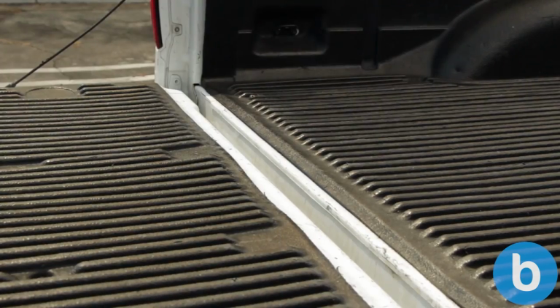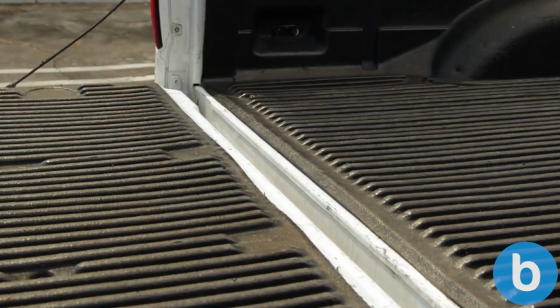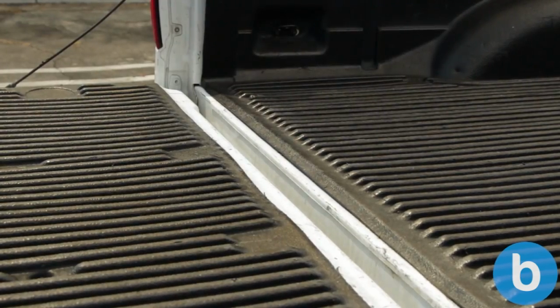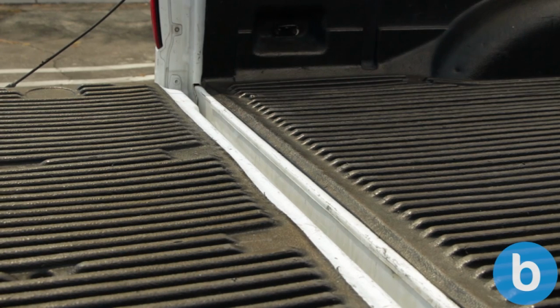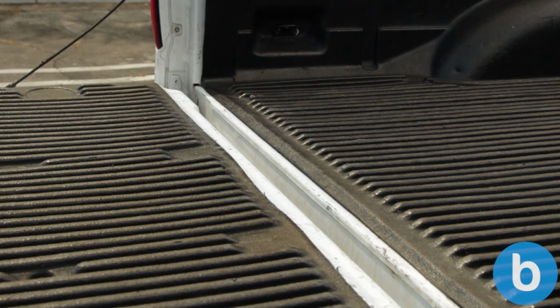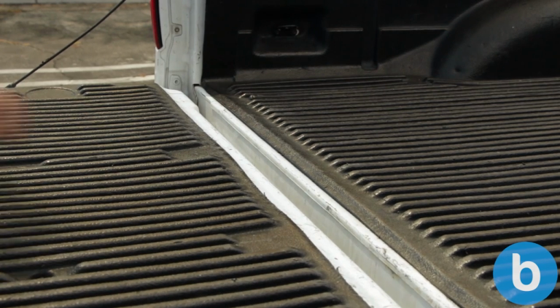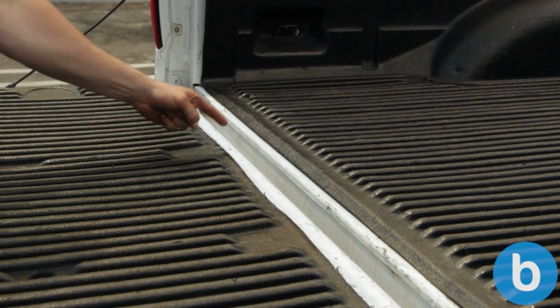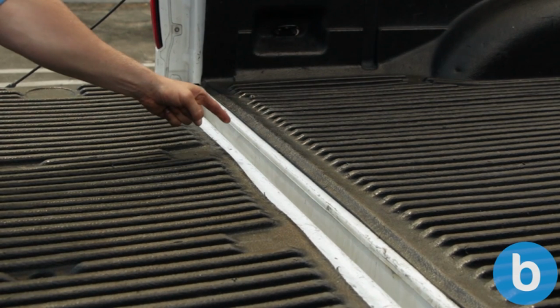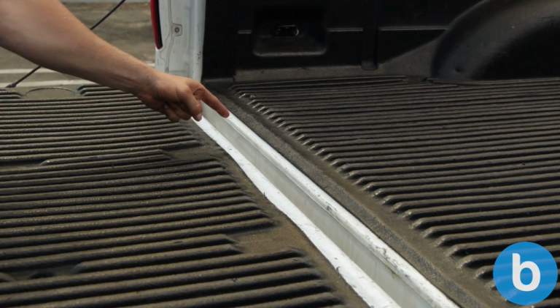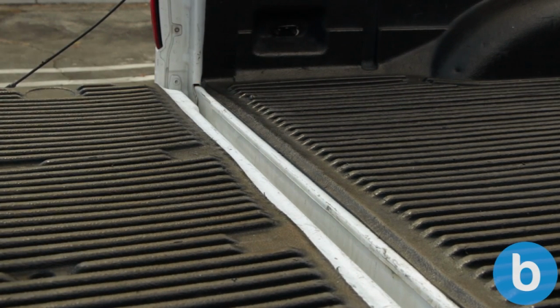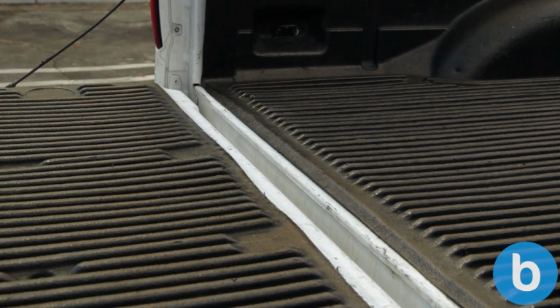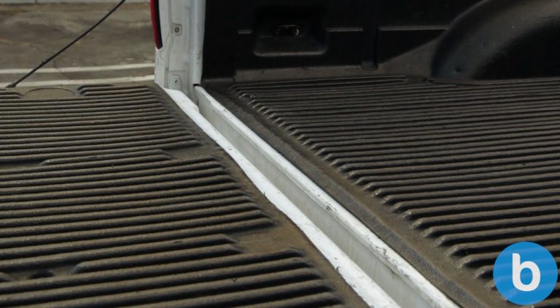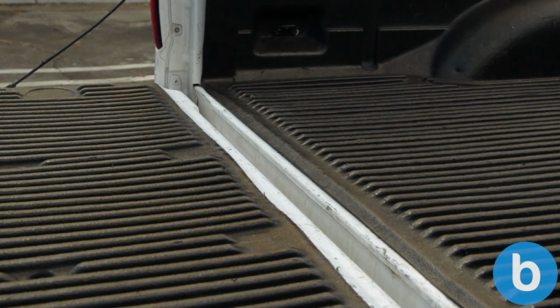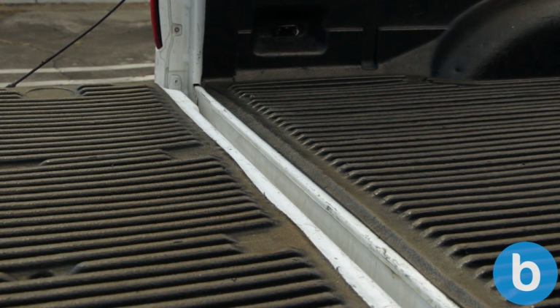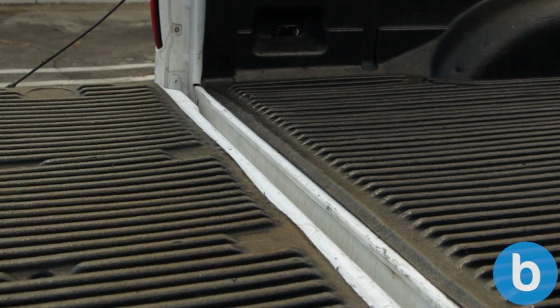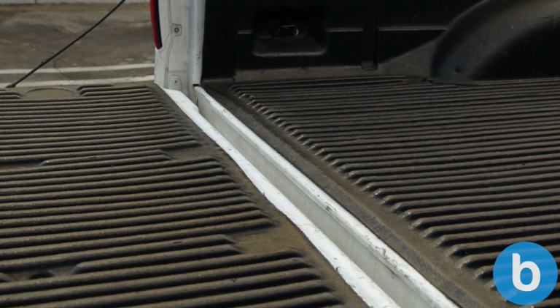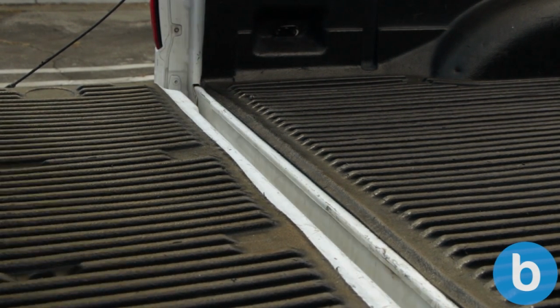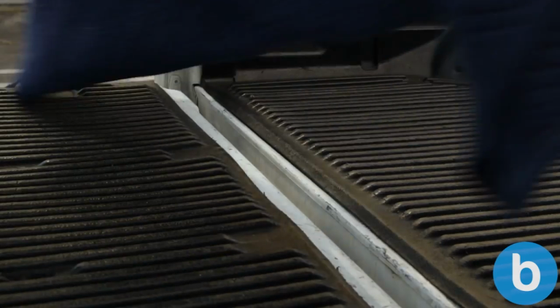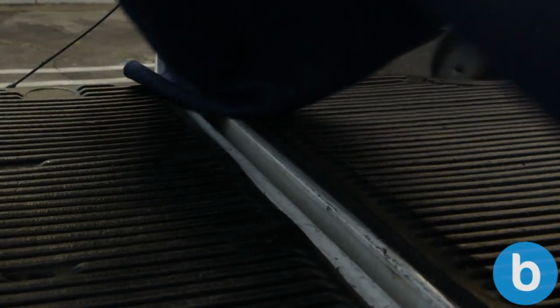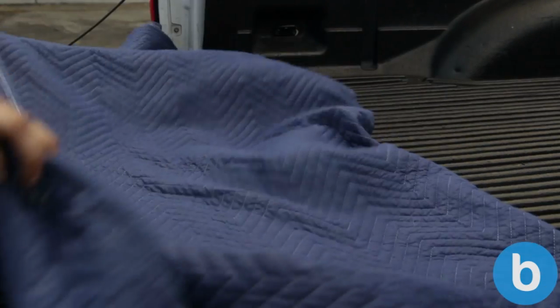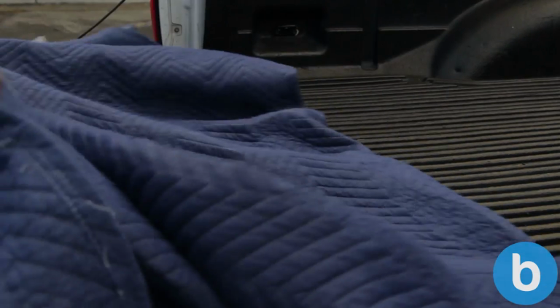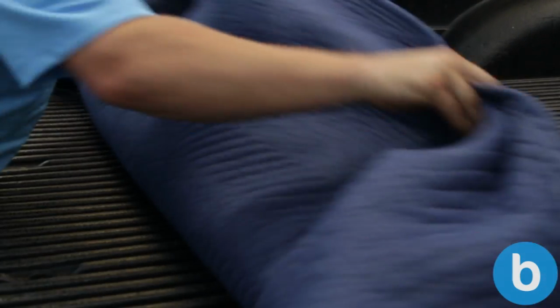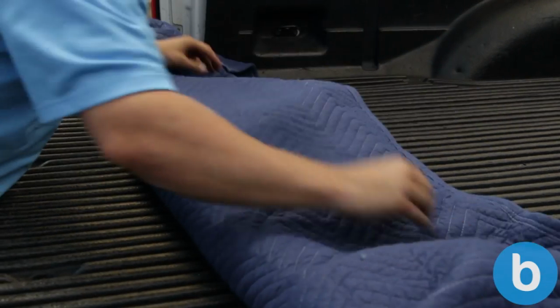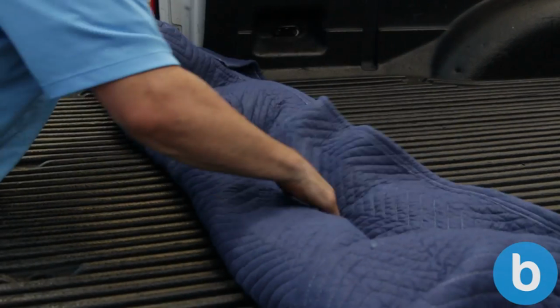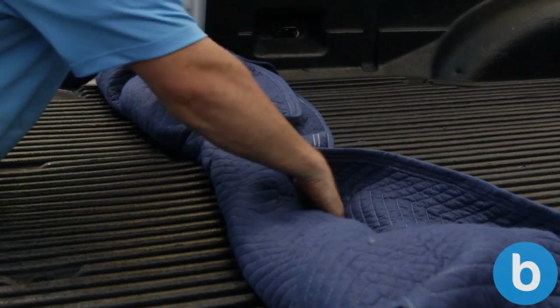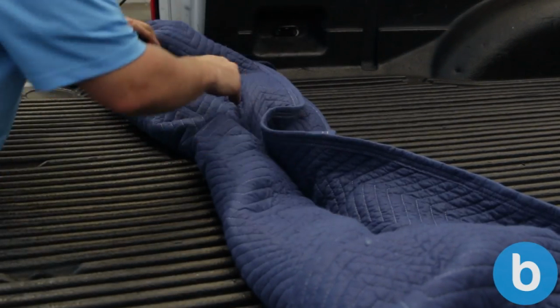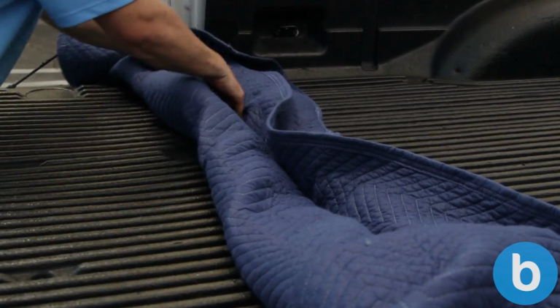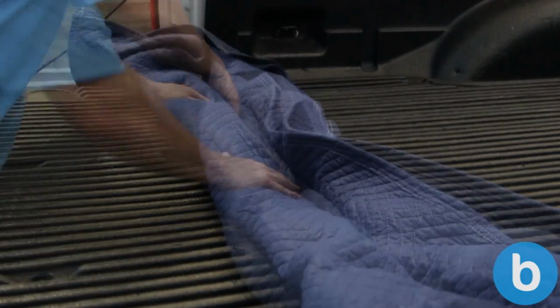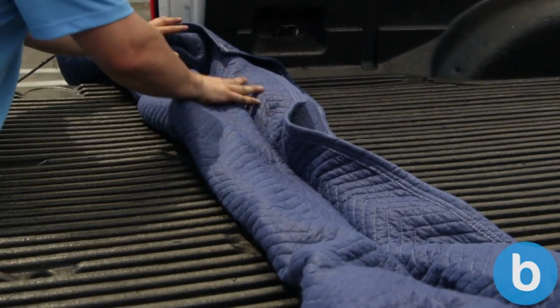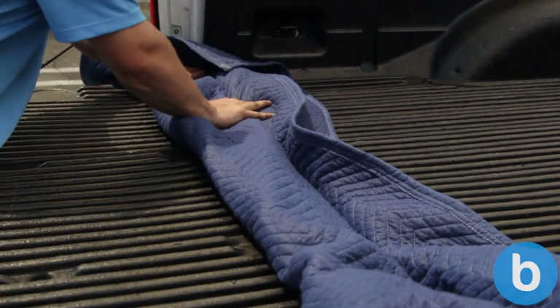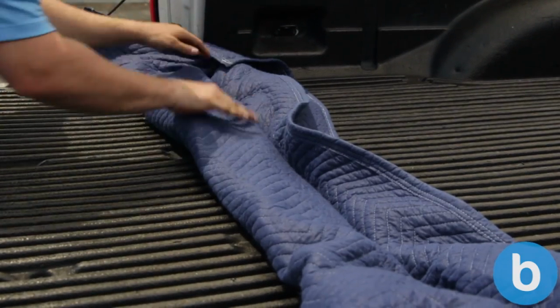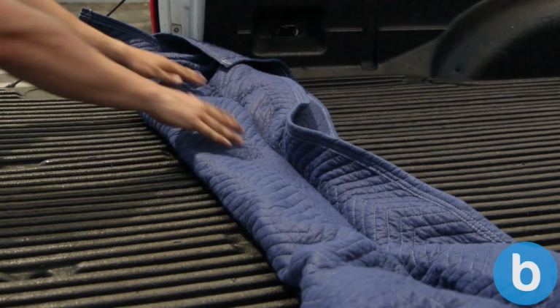Watch out for the gap between the tailgate and the truck bed. If one of the couch's legs gets caught in this gap, it could seriously damage it. You can either lift the couch's legs over it, or for extra safety, put a furniture blanket in the gap.